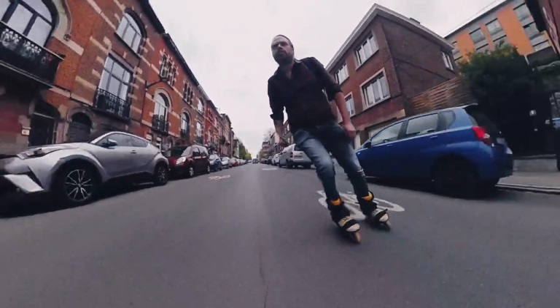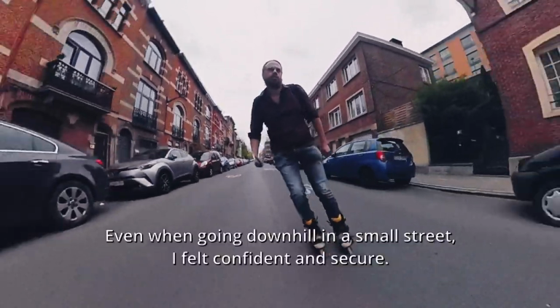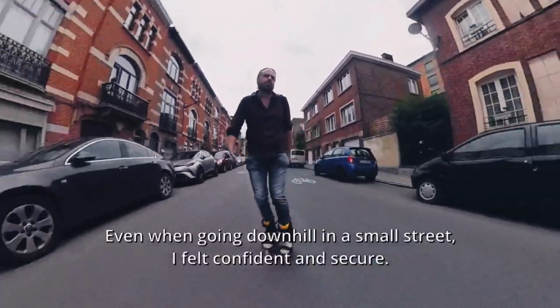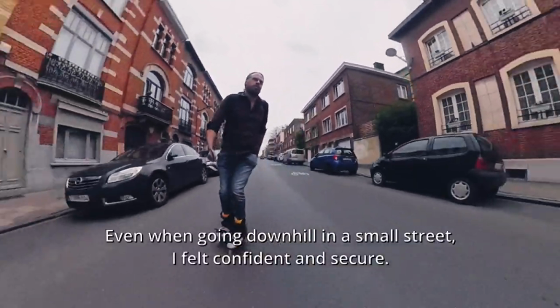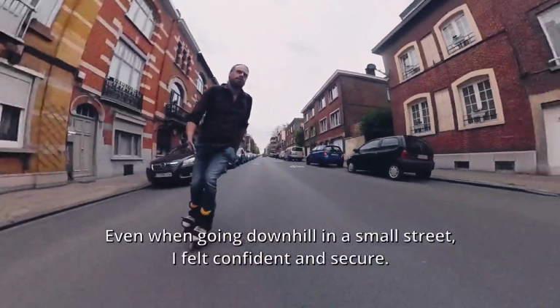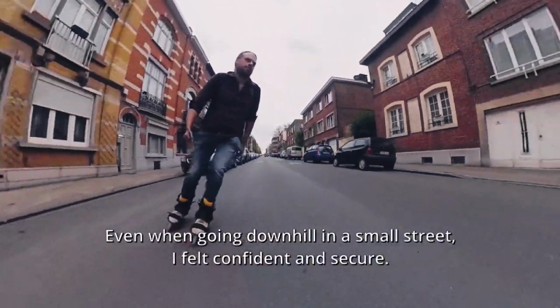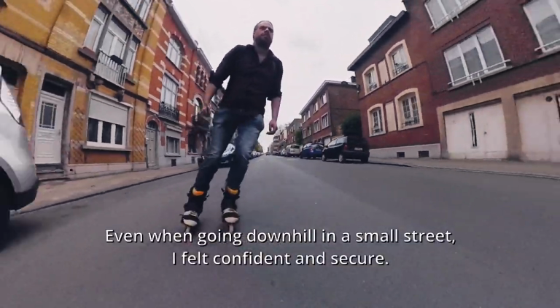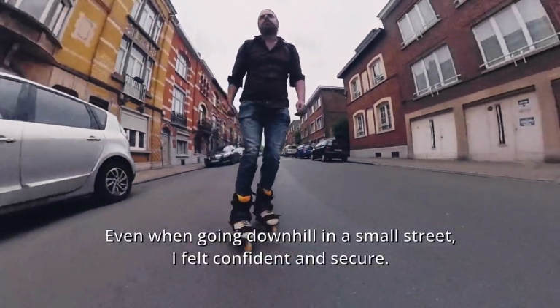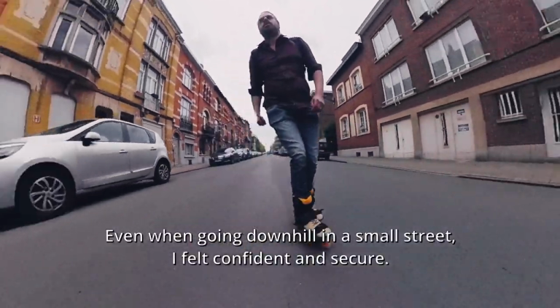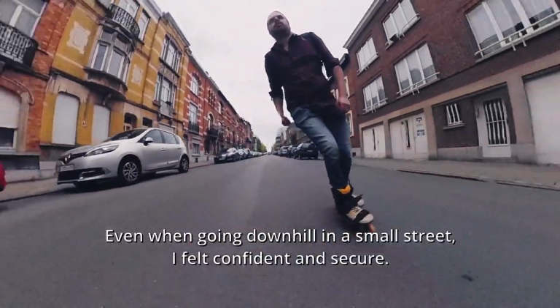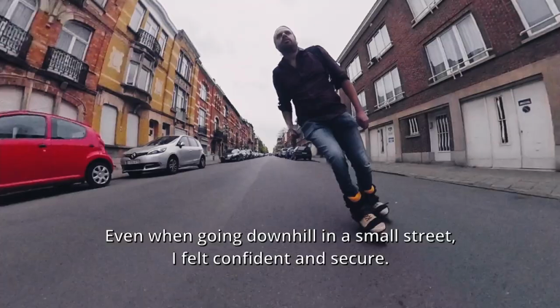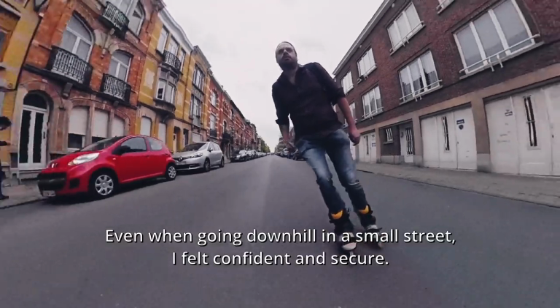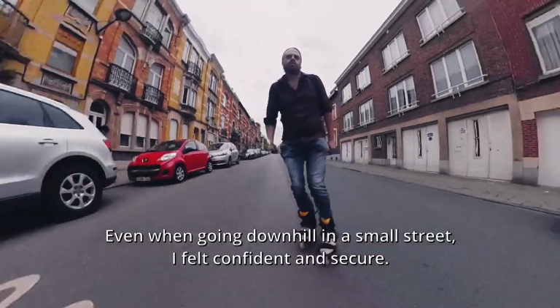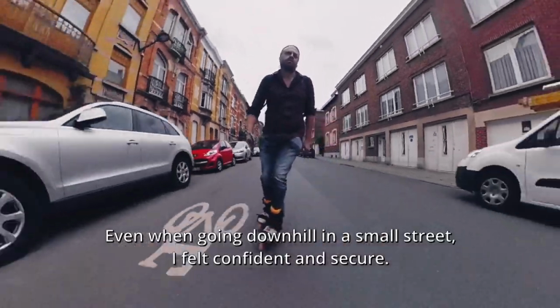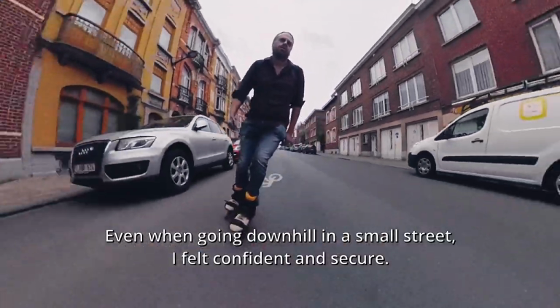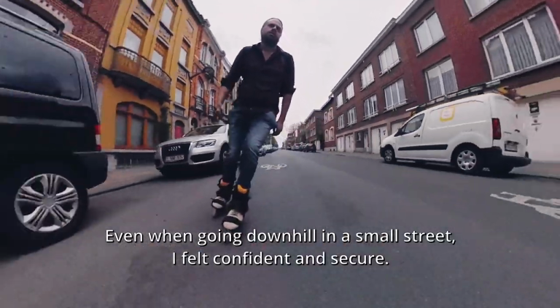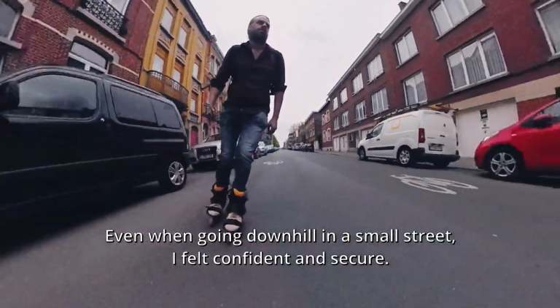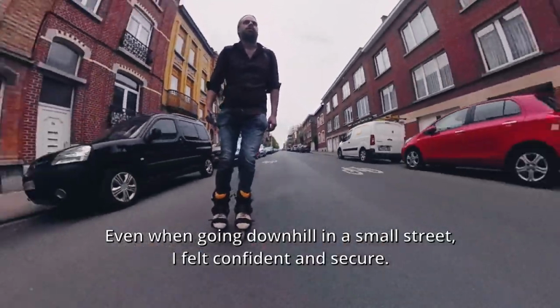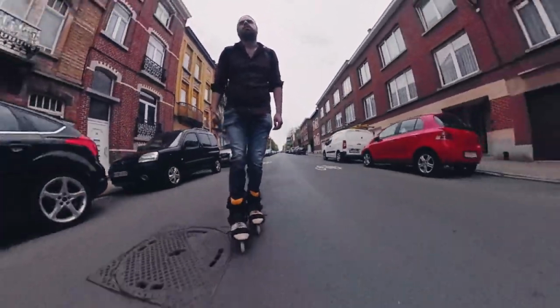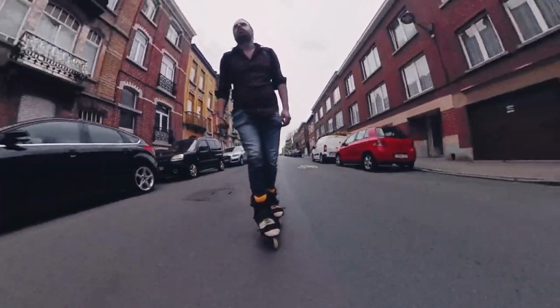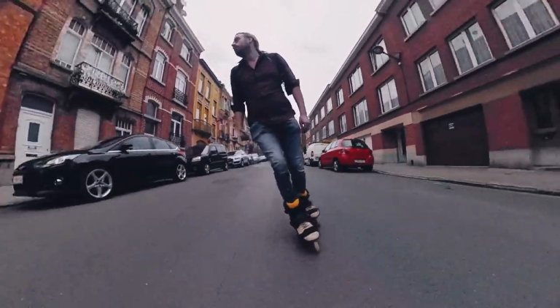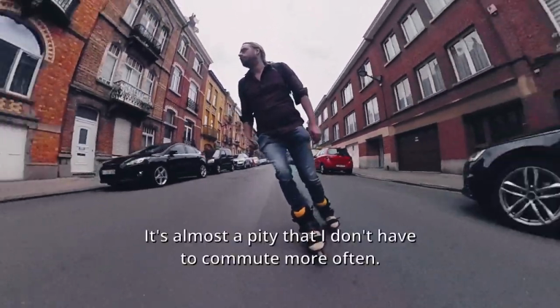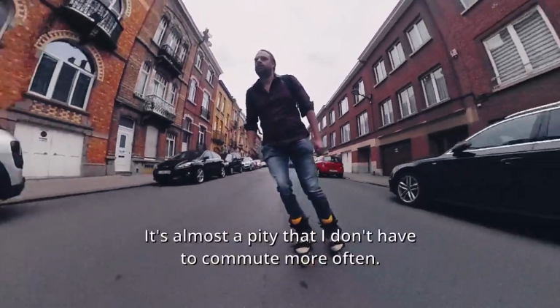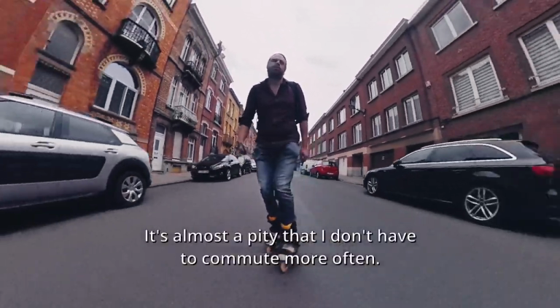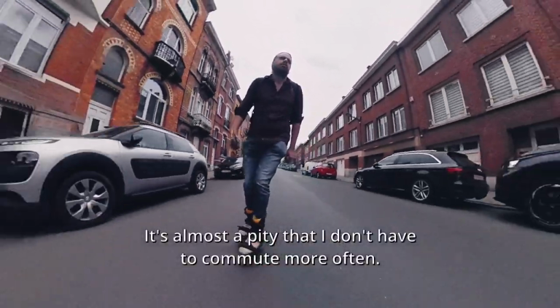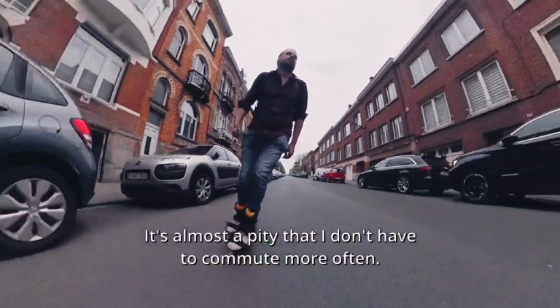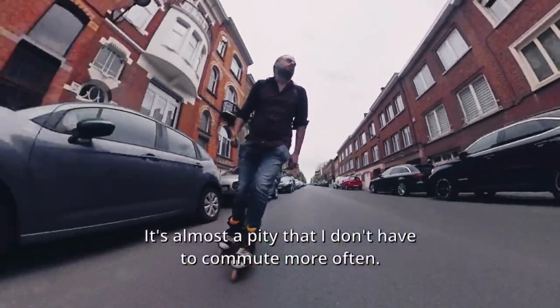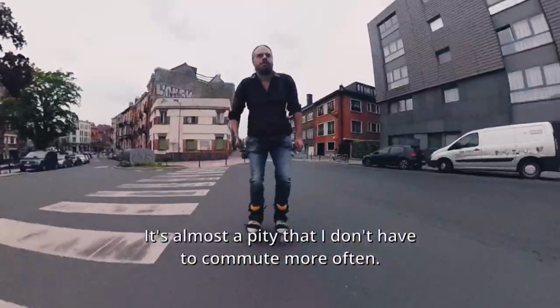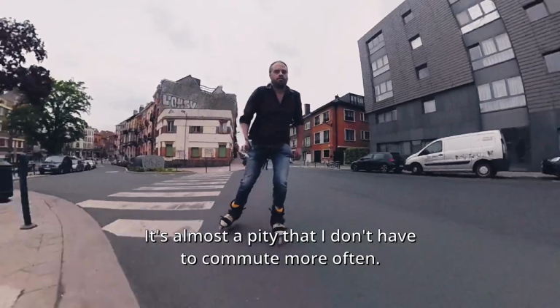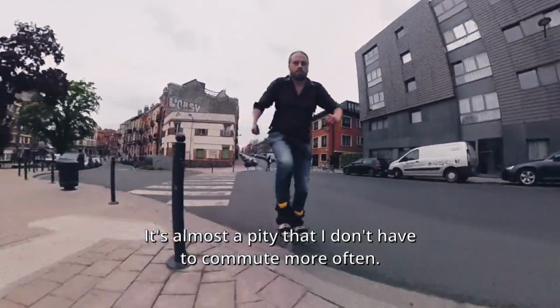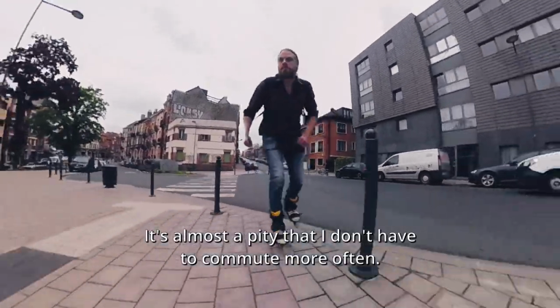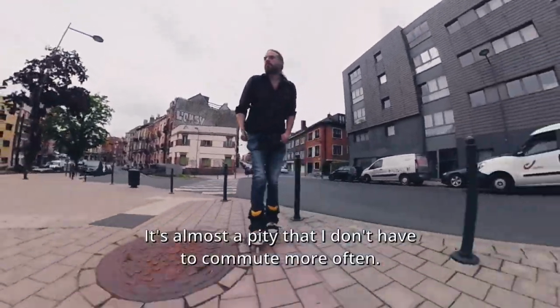Even when going downhill in a small street I felt confident and secure. It's almost a pity that I don't have to commute more often.